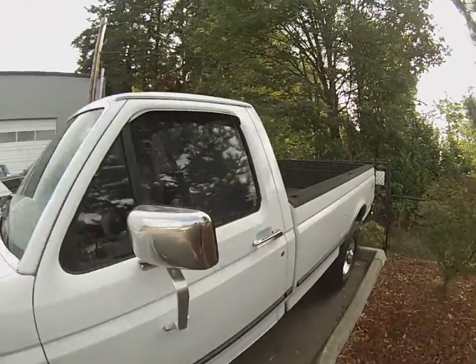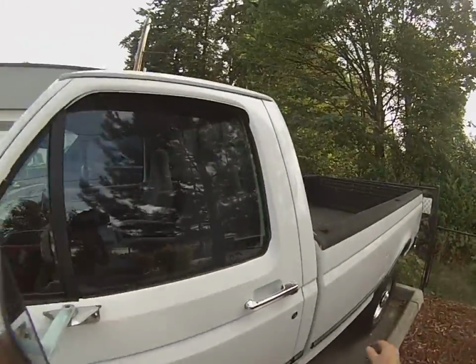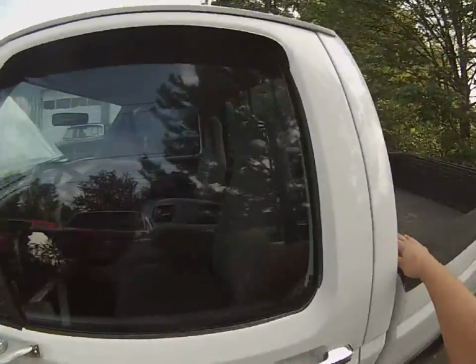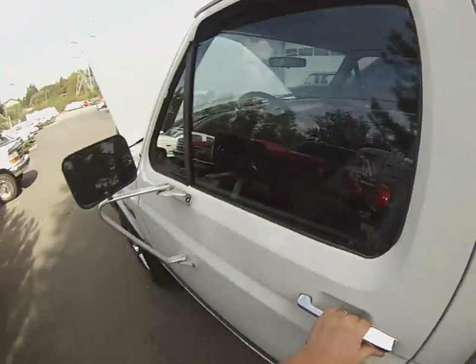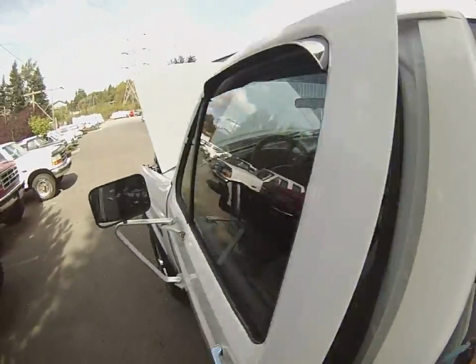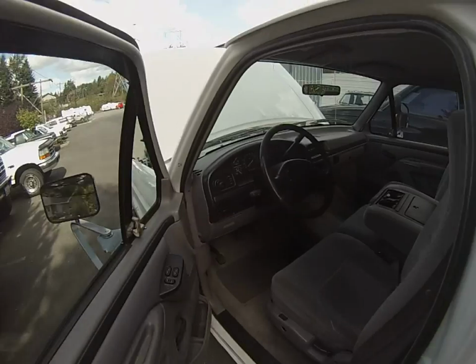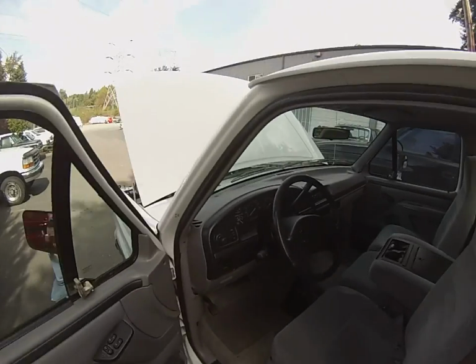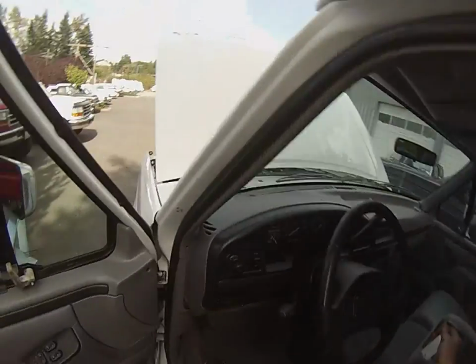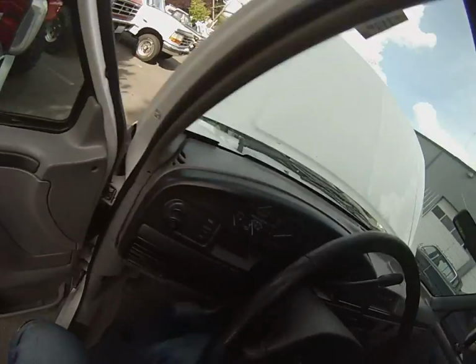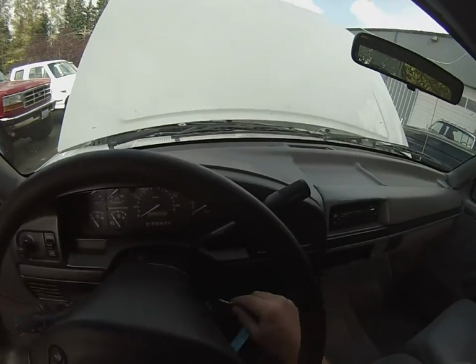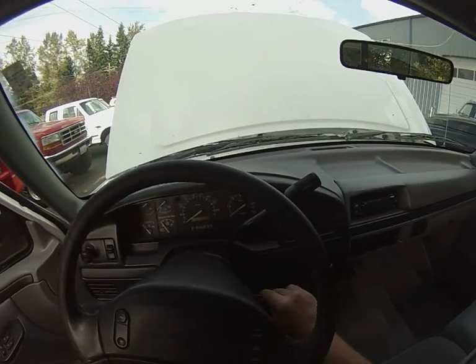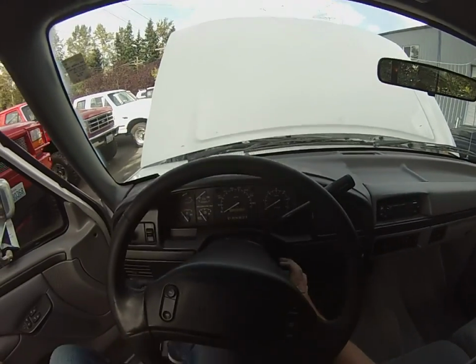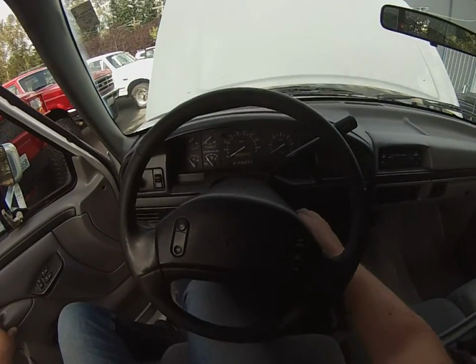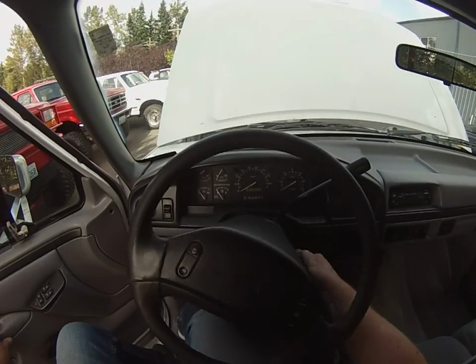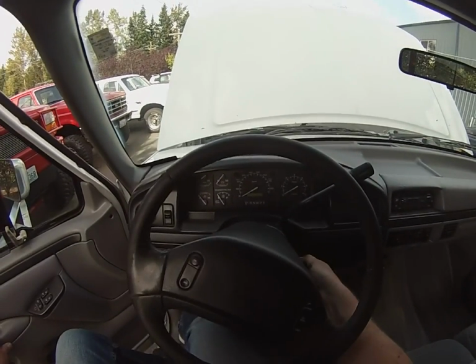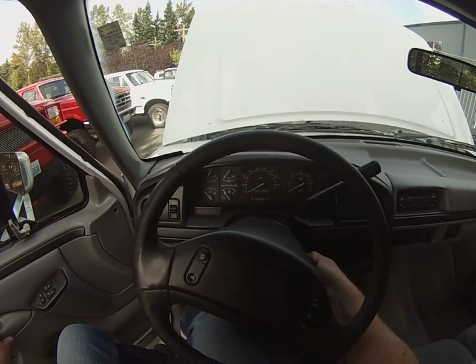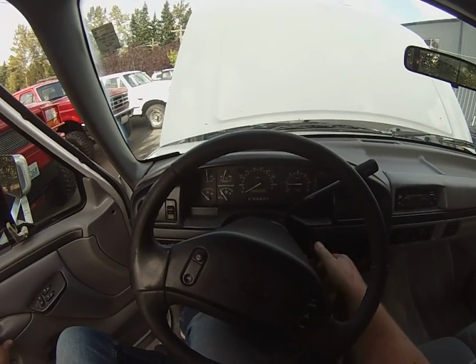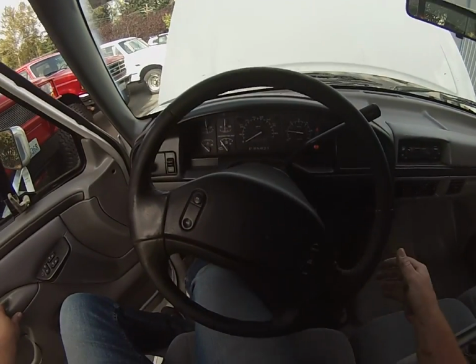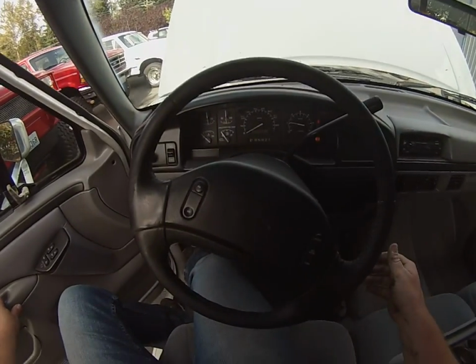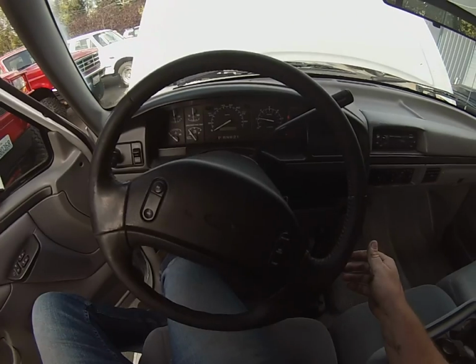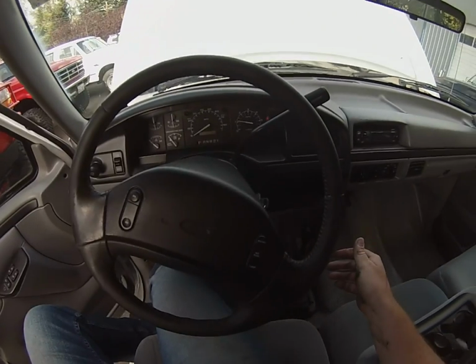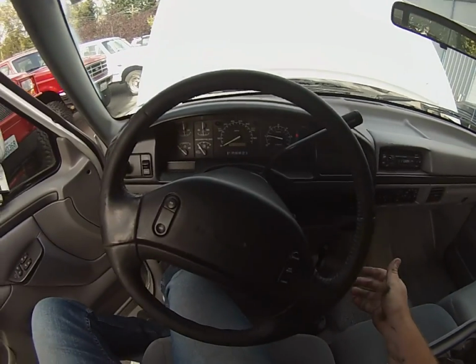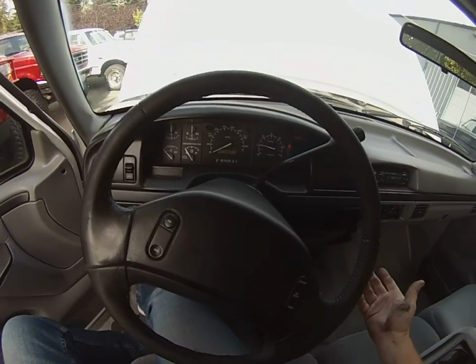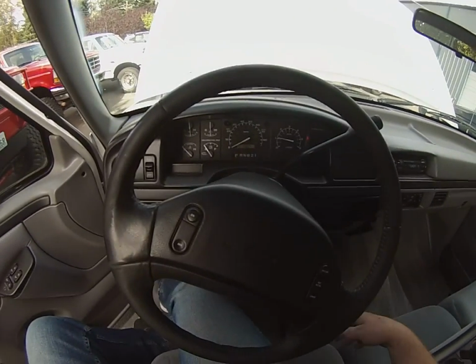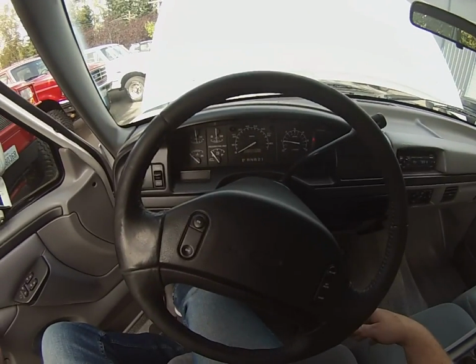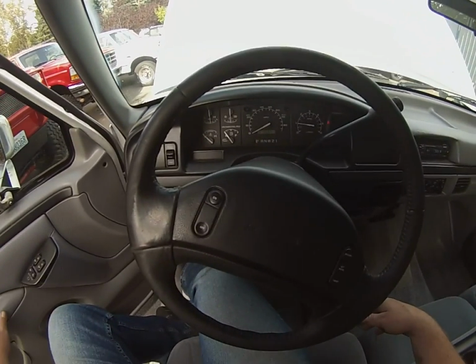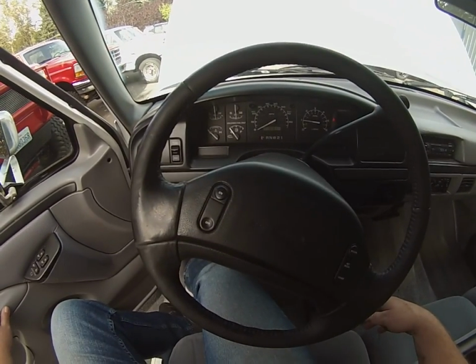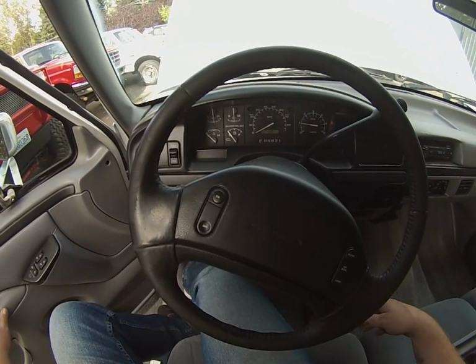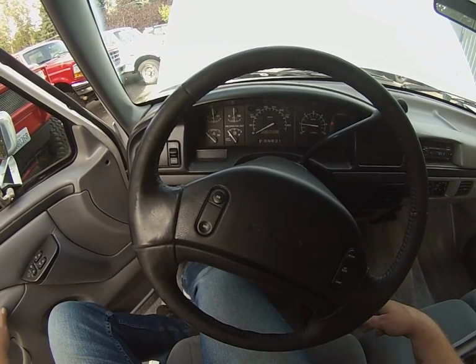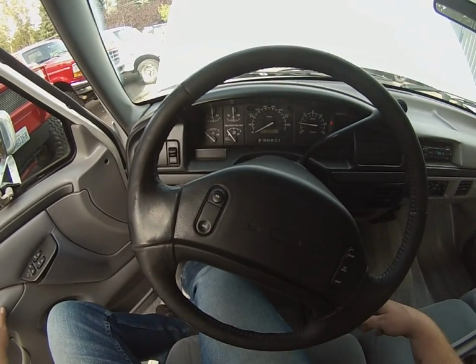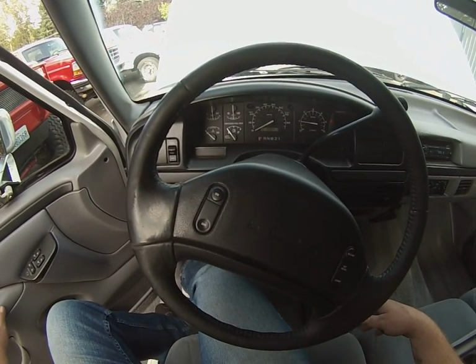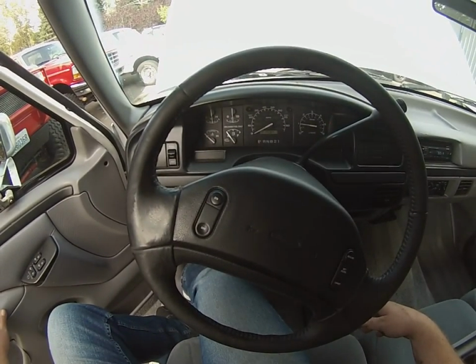I'm gonna go ahead and get in here and fire it up. Fires right up — get your lights to come on and go off. You can see the temp gauge is all the way down.